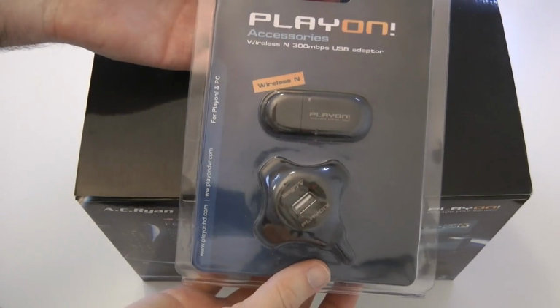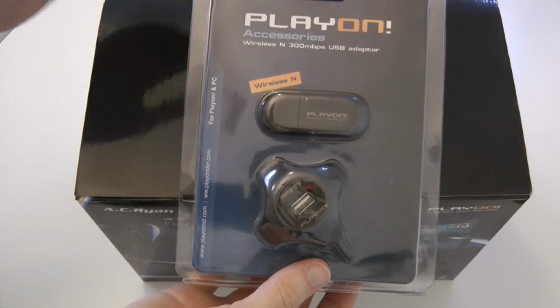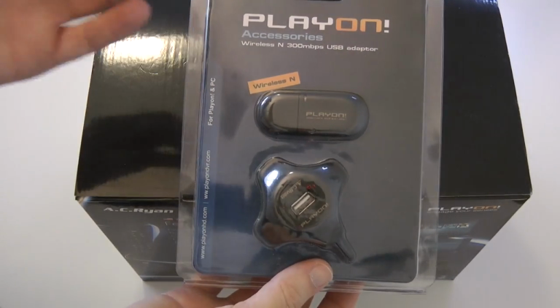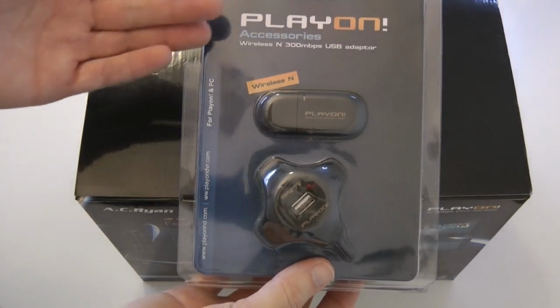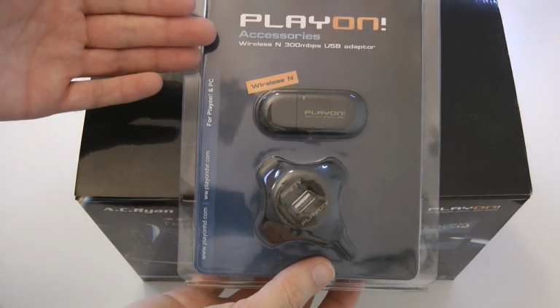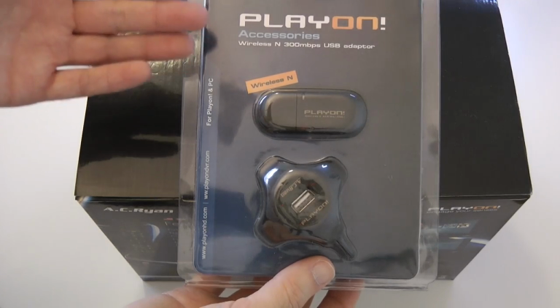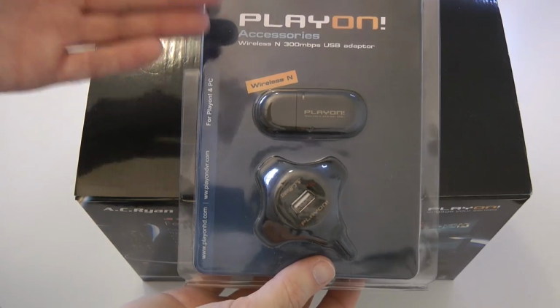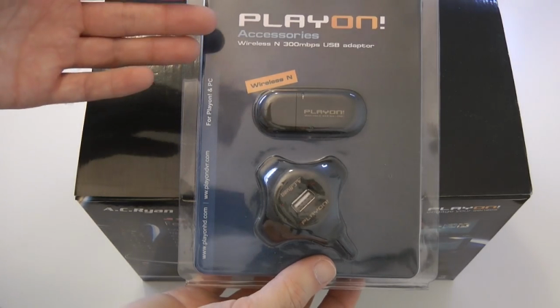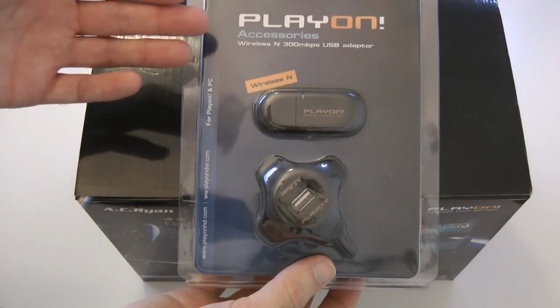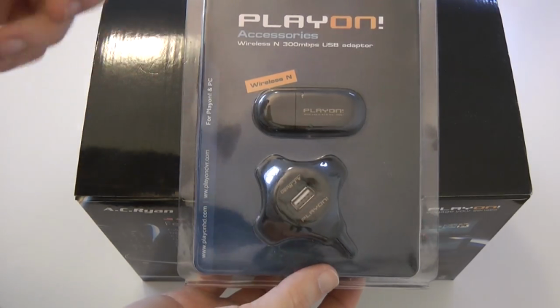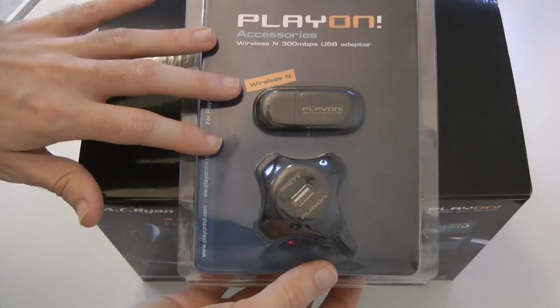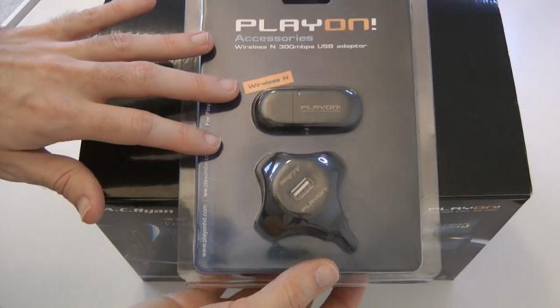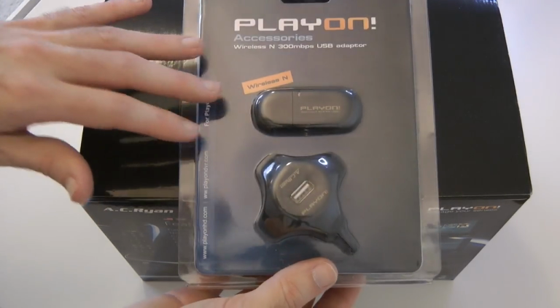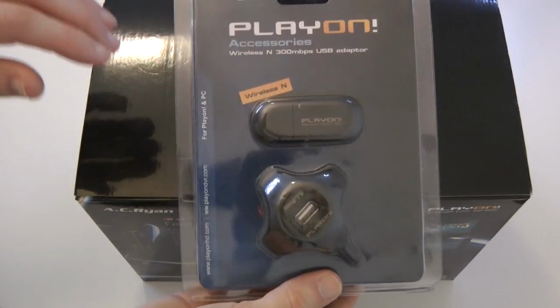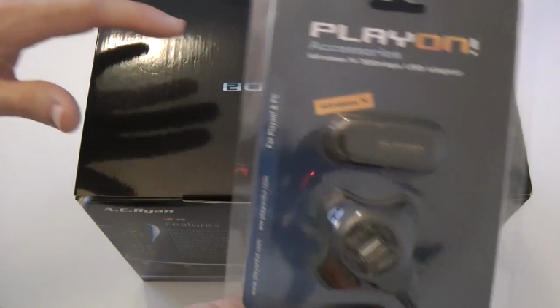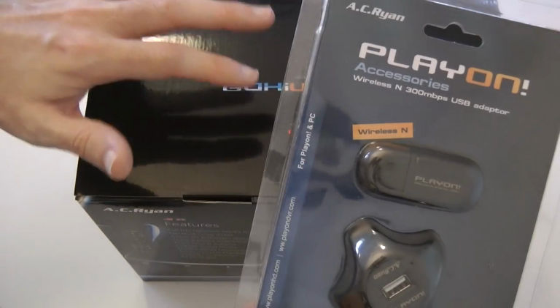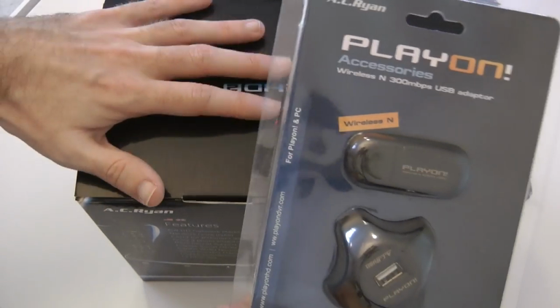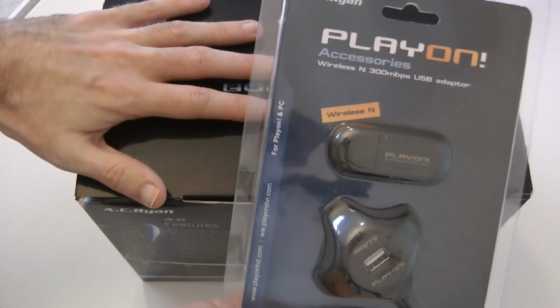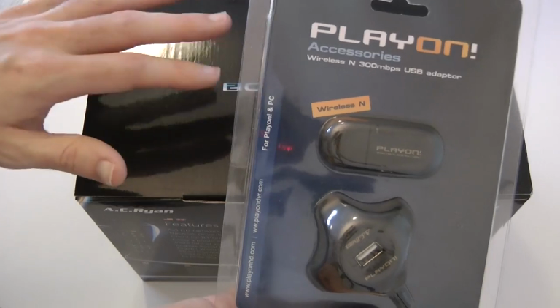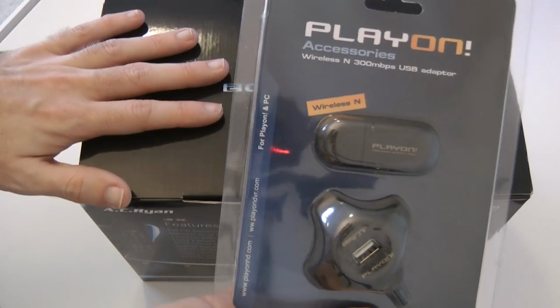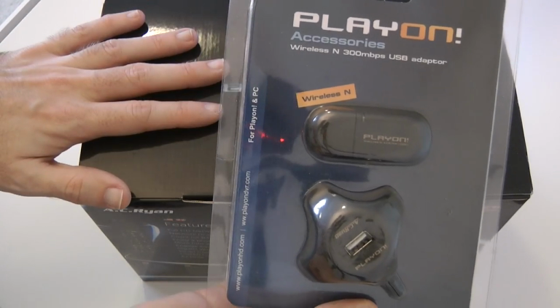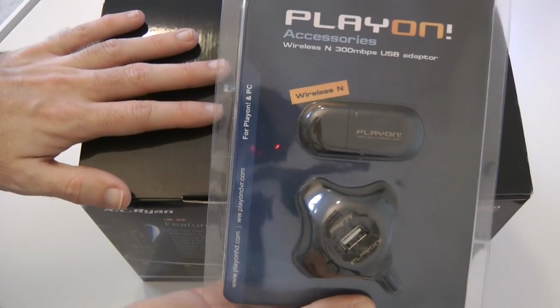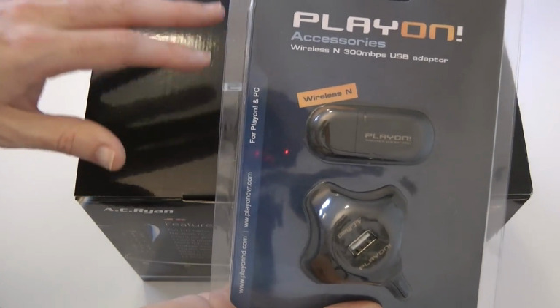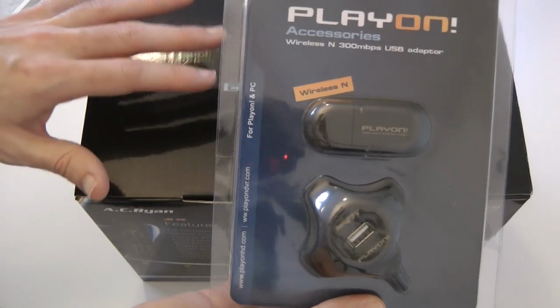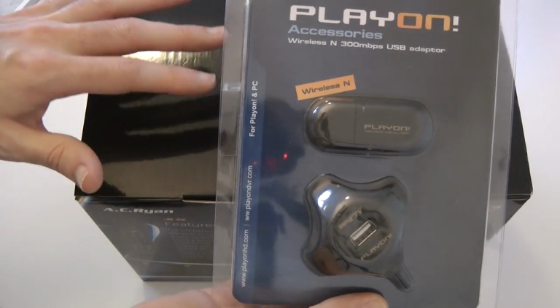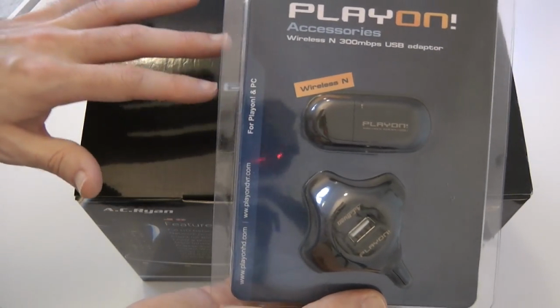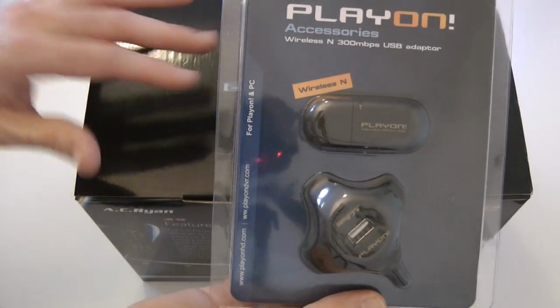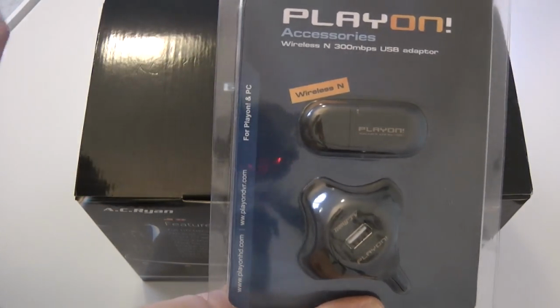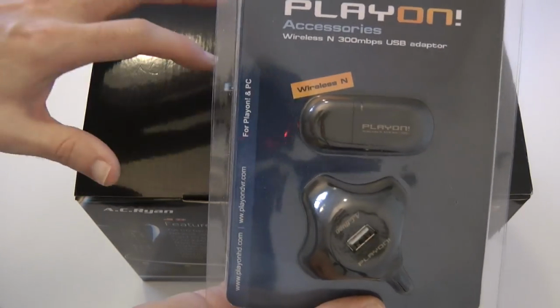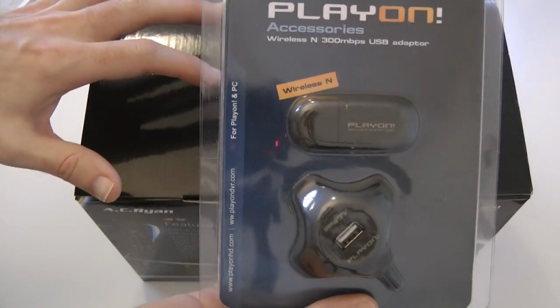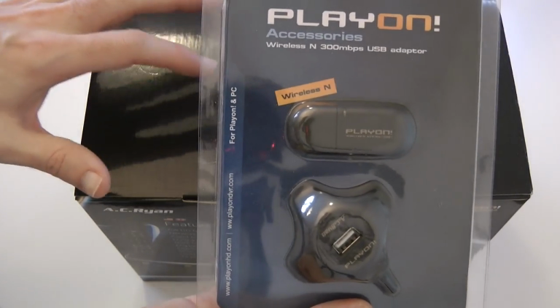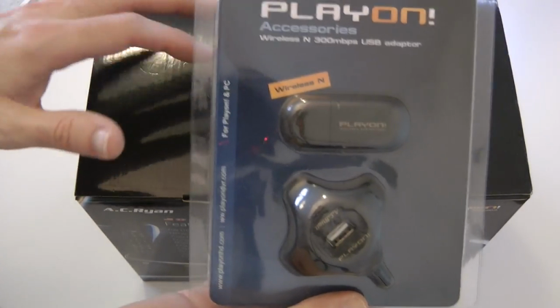This is a wireless N USB adapter. What this allows you to do is actually turn this into a wireless streamer, so you can use it wirelessly instead of plugged in via Ethernet.